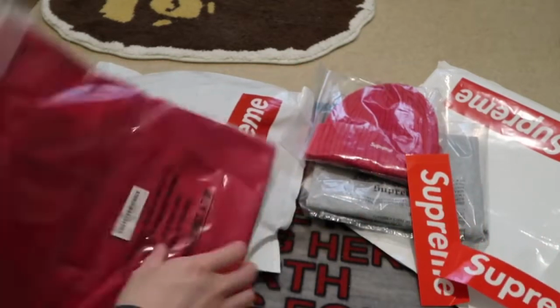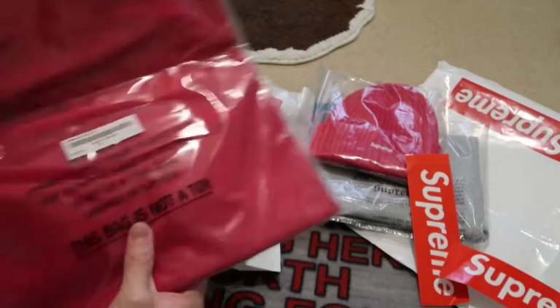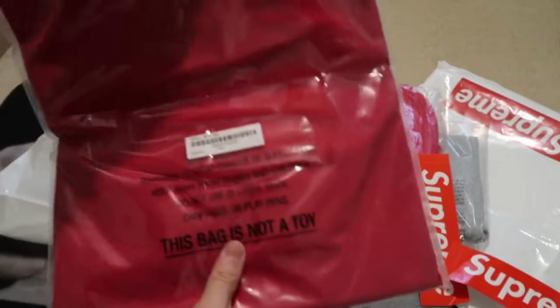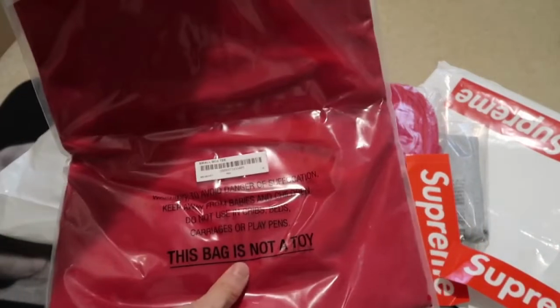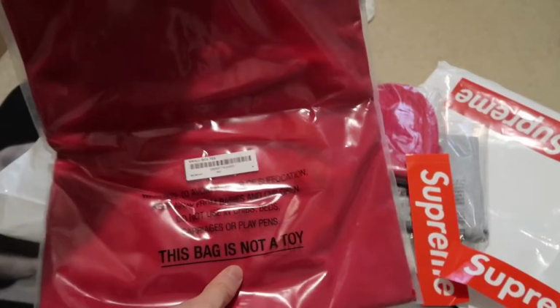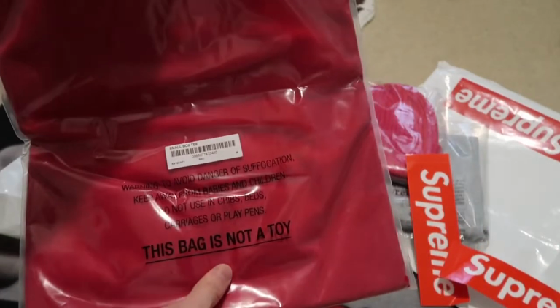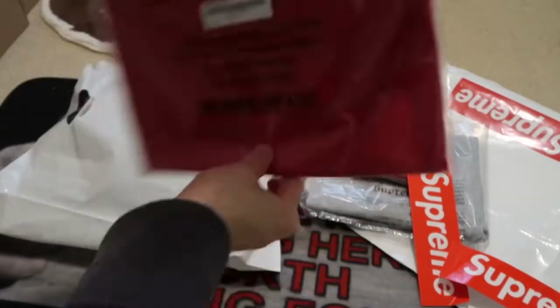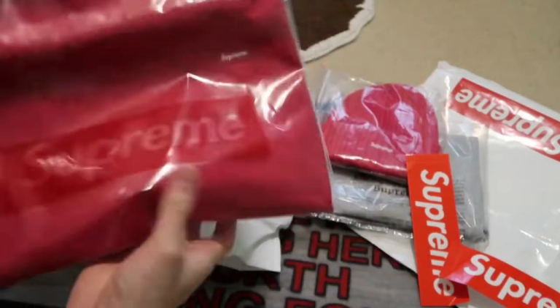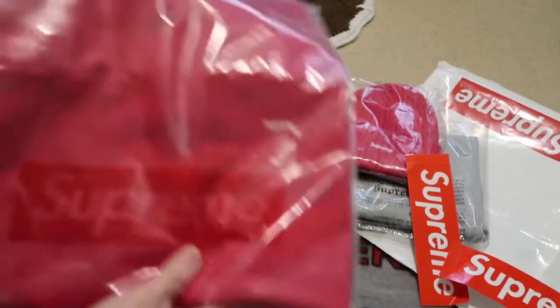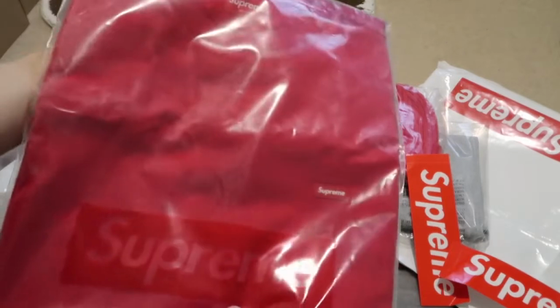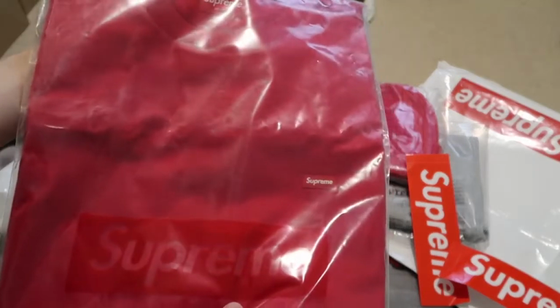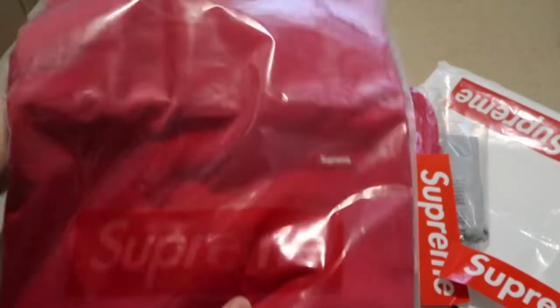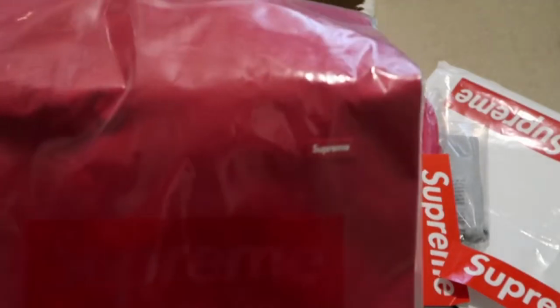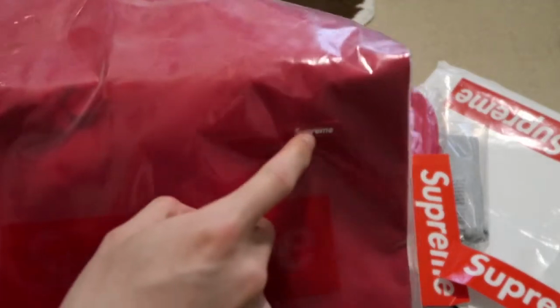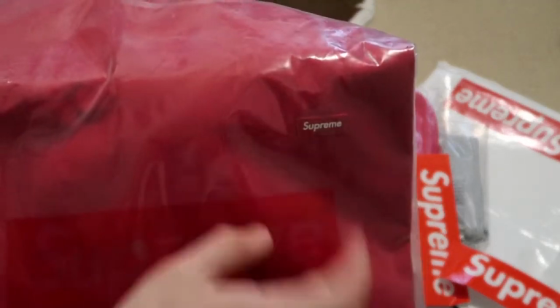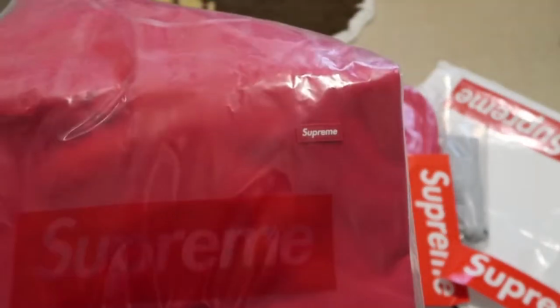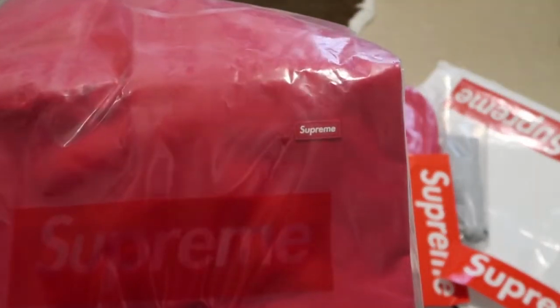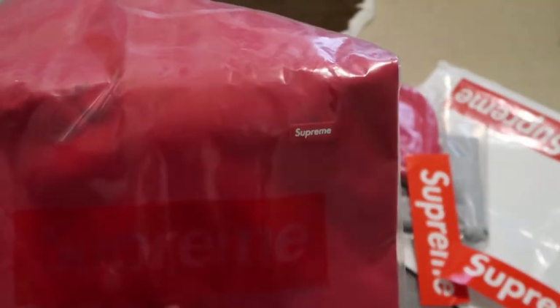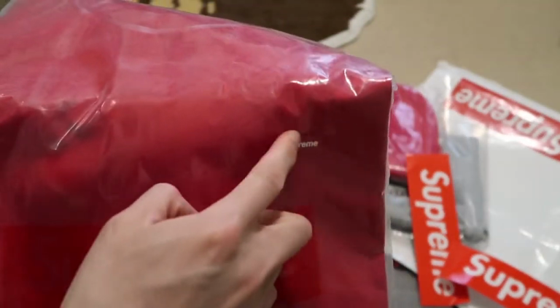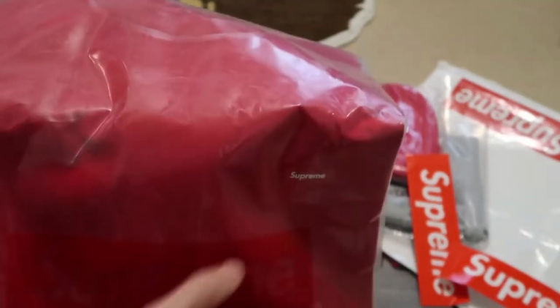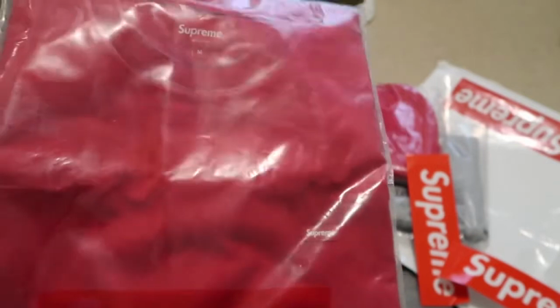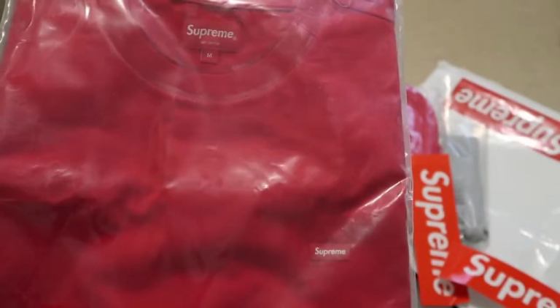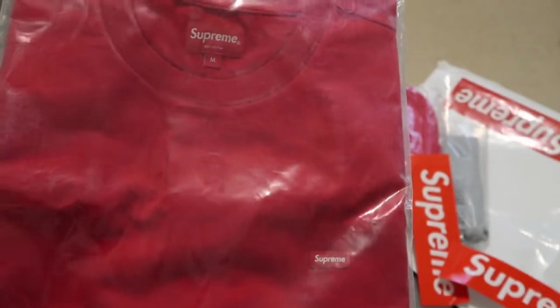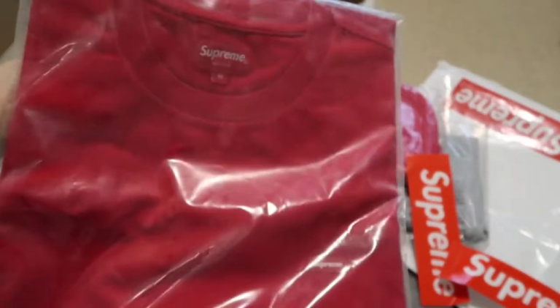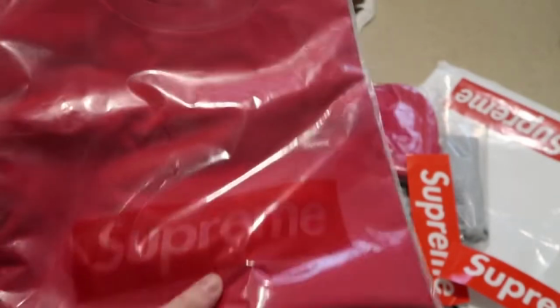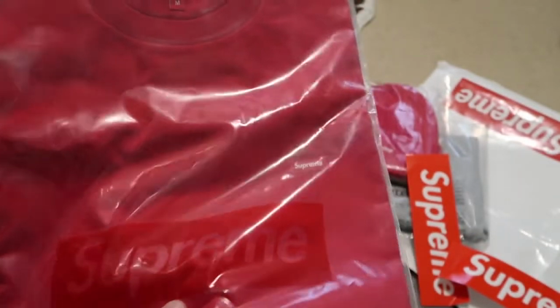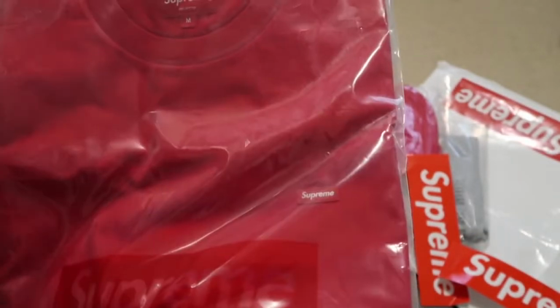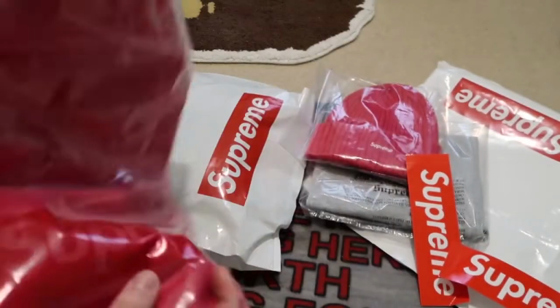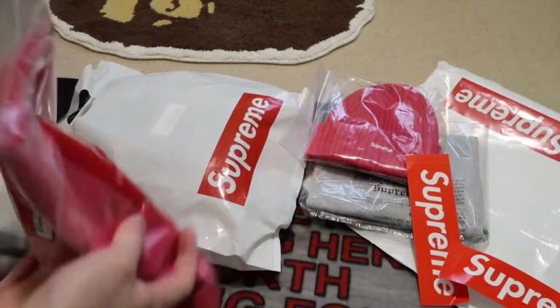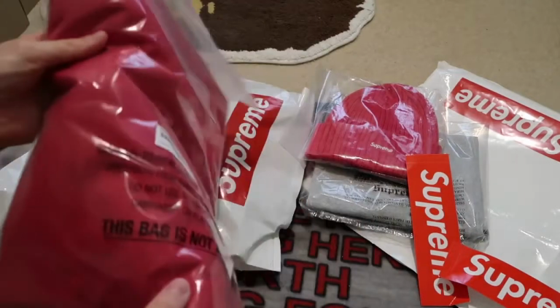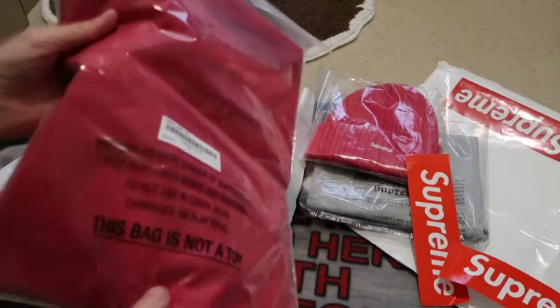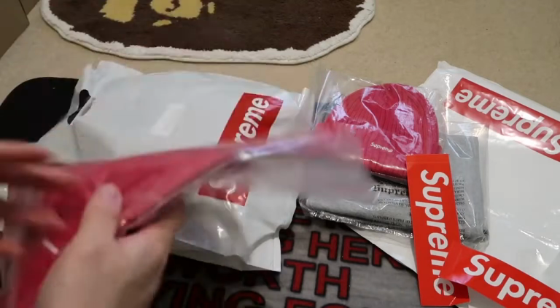And then this one is the small box tee in red. Red, and it just has the Supreme right there — it's all rubber. Small box tee, size medium, red. These sold out pretty quick, to be honest.